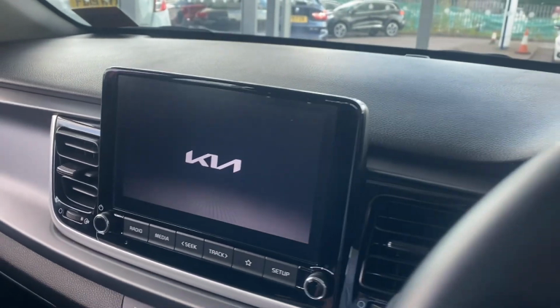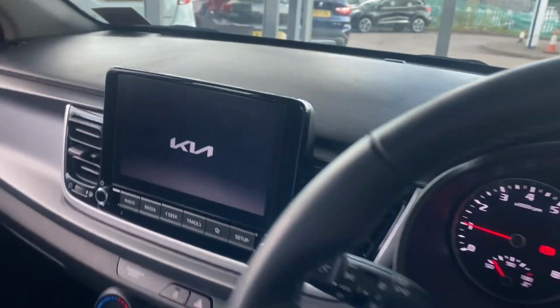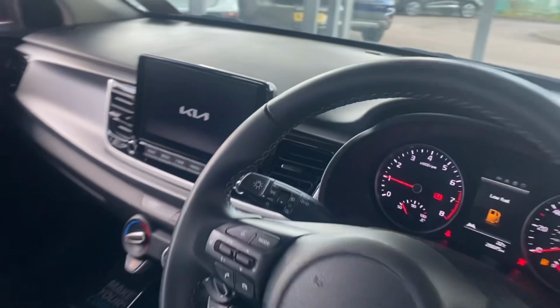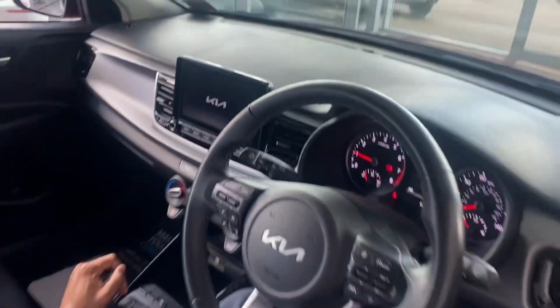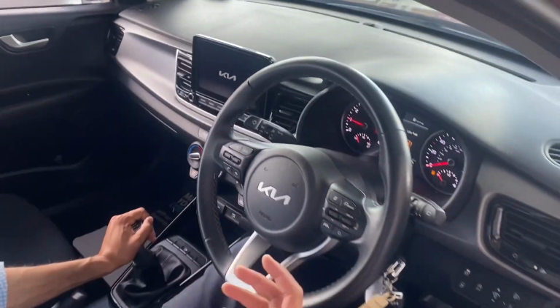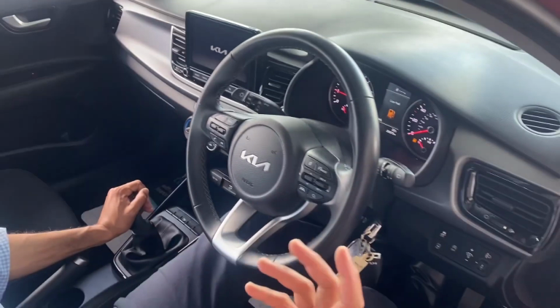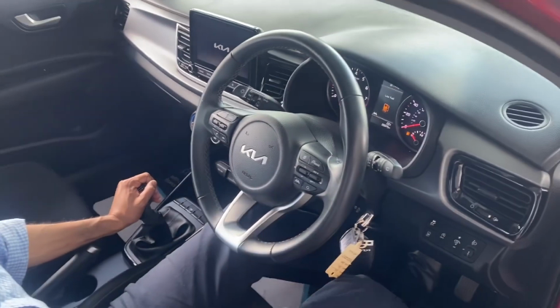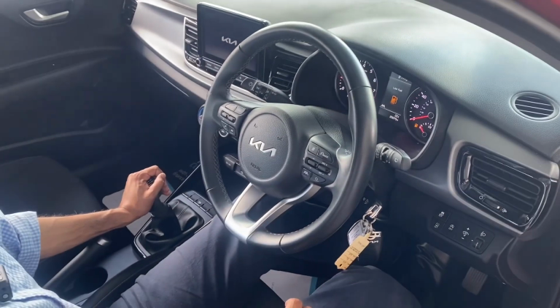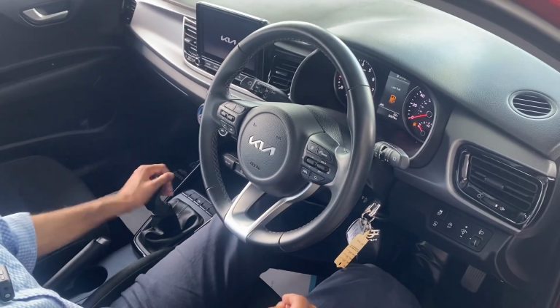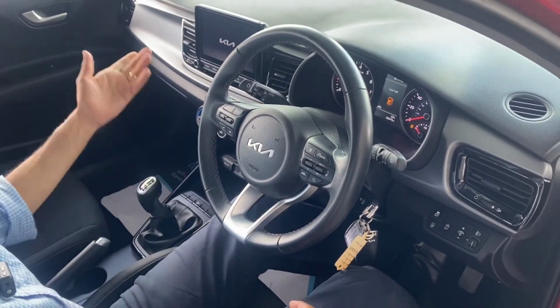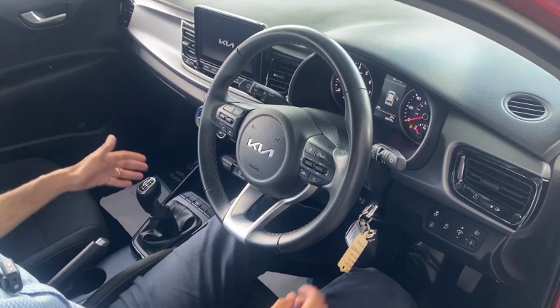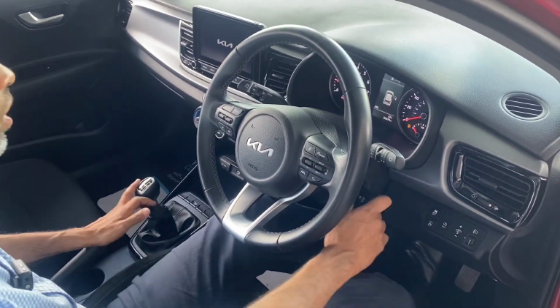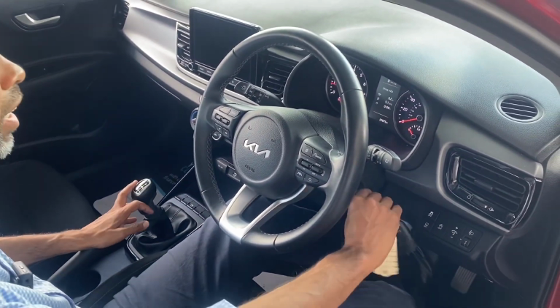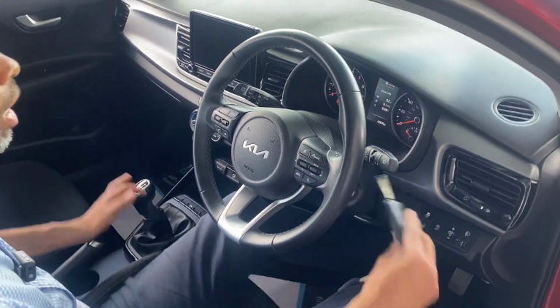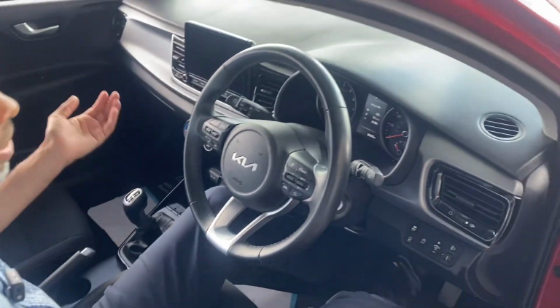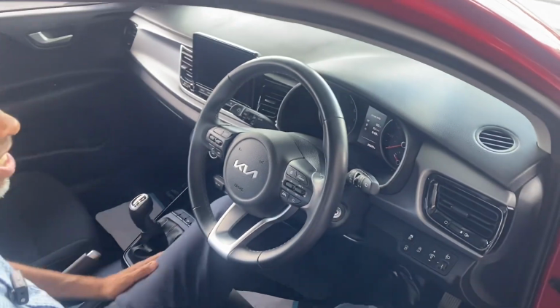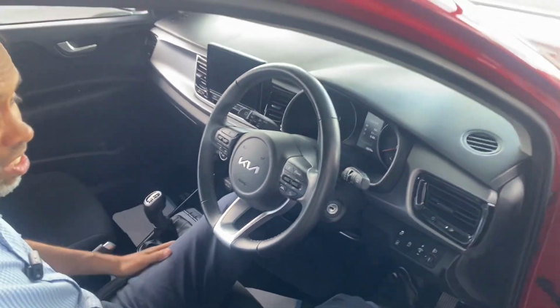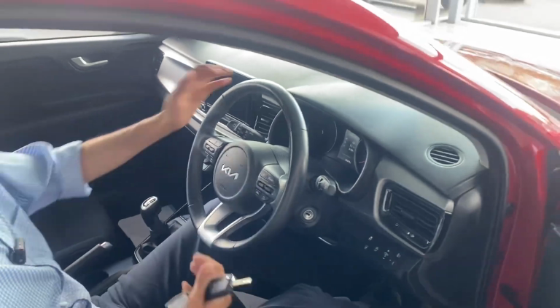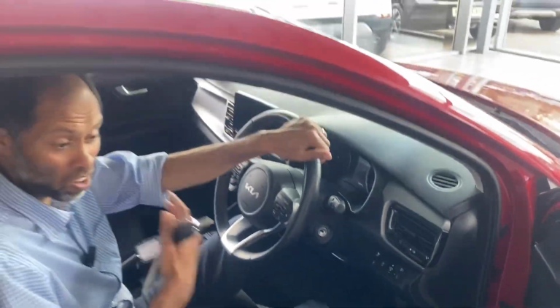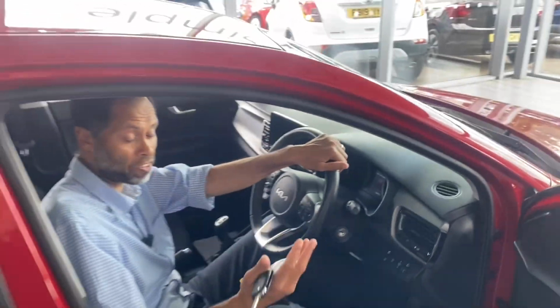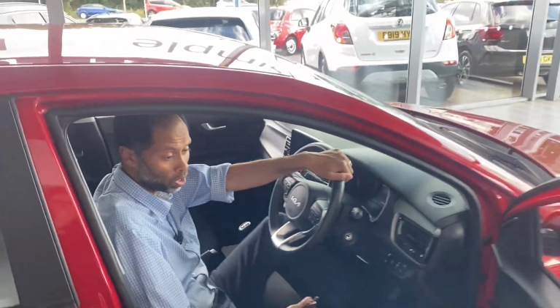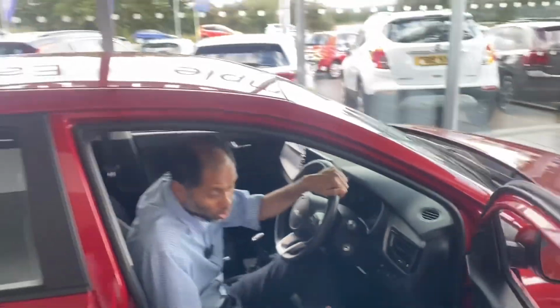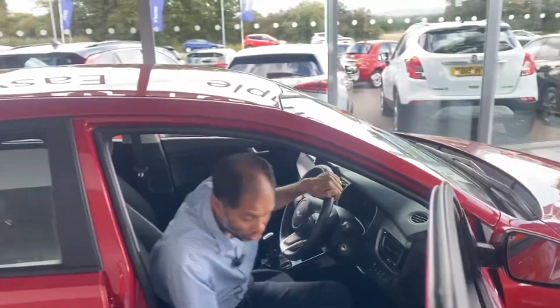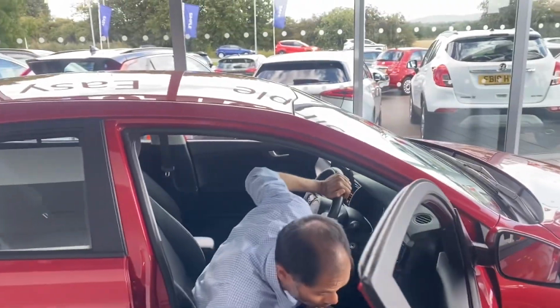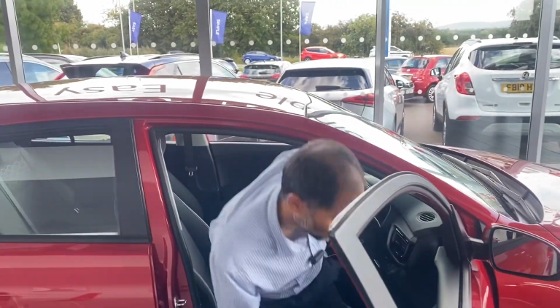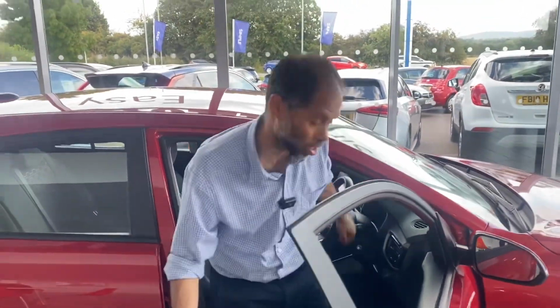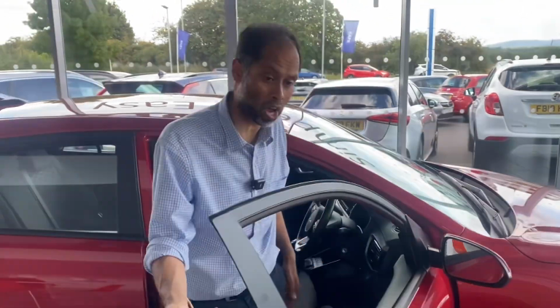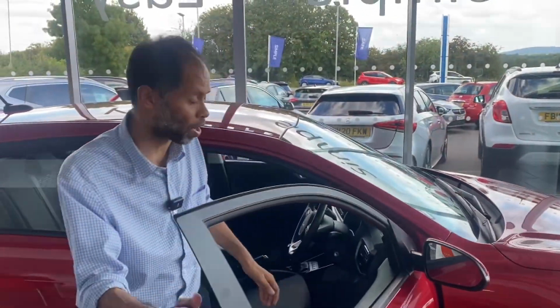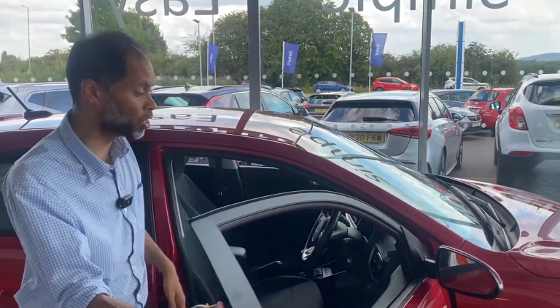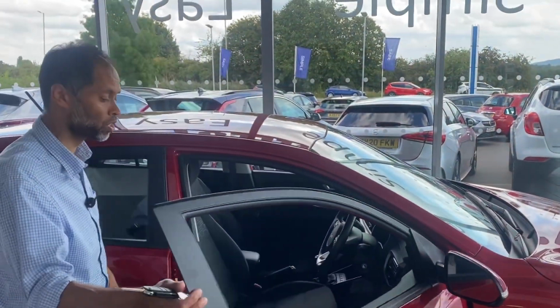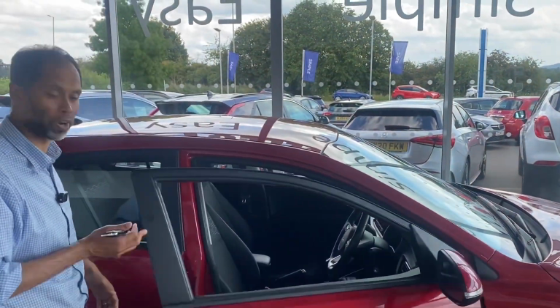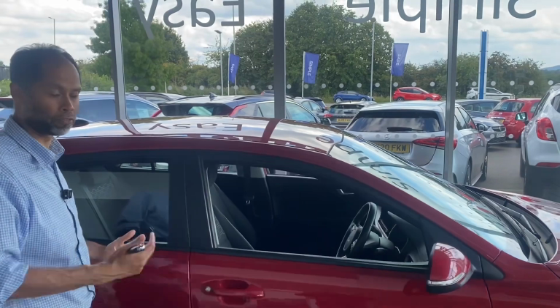Digital radio, CarPlay, air conditioning. This car's basically got everything you want. Great first car as well — great on insurance and great on fuel.